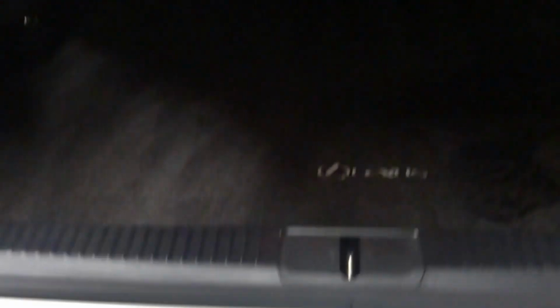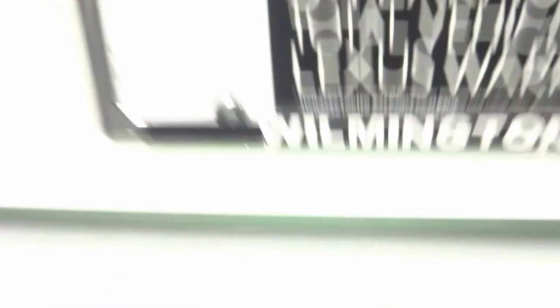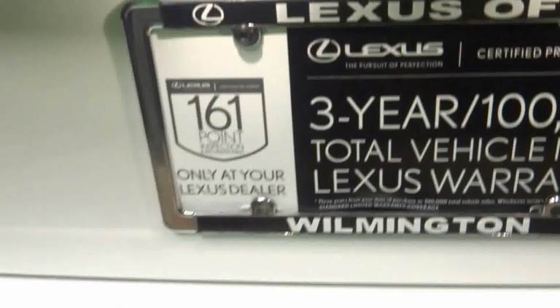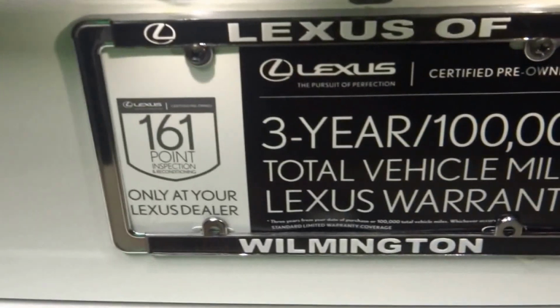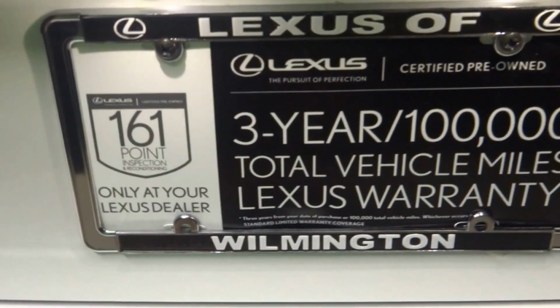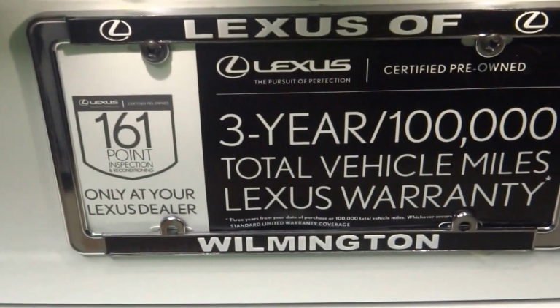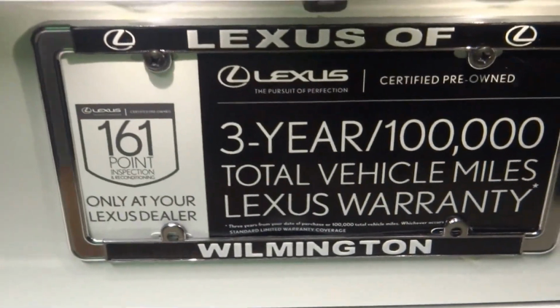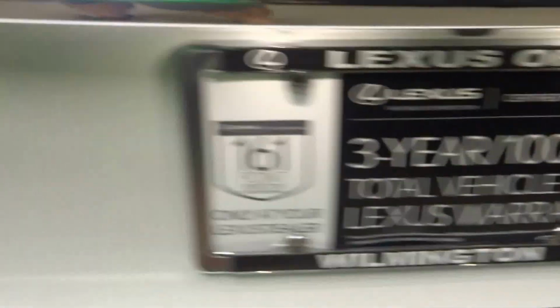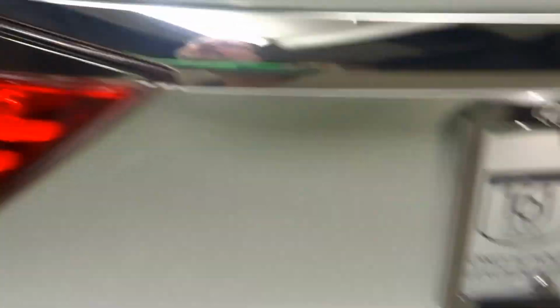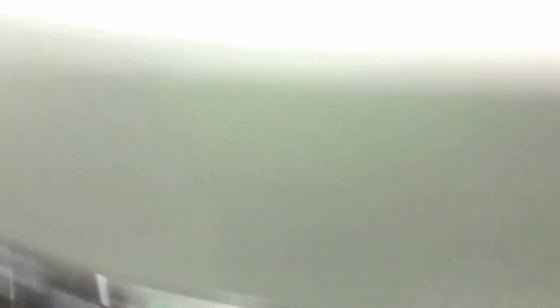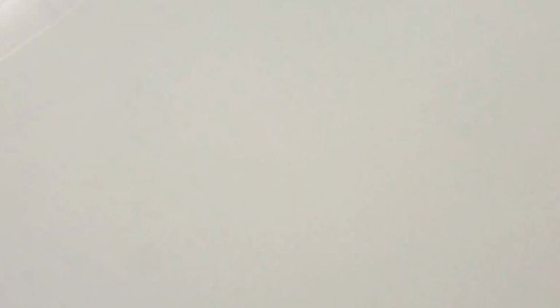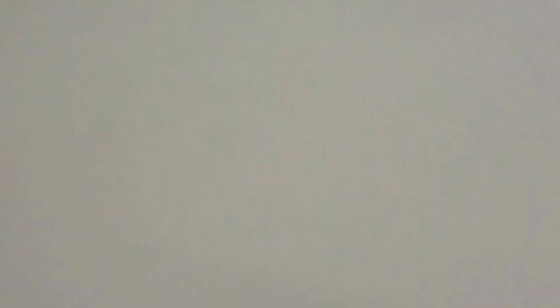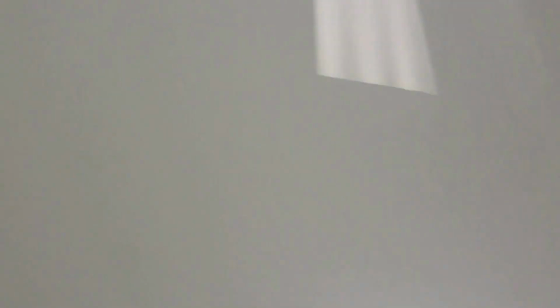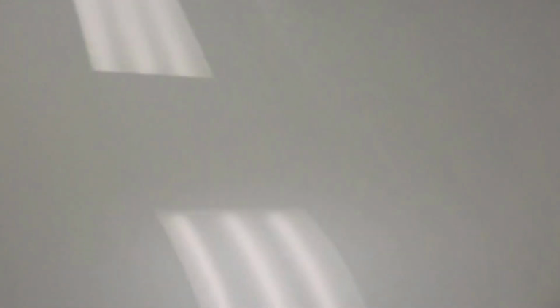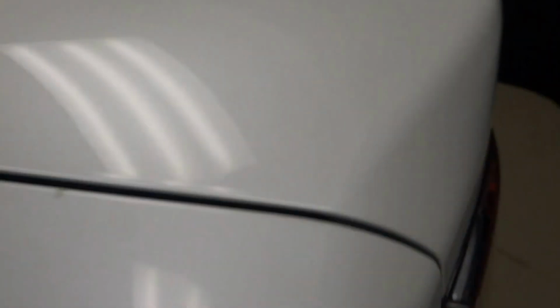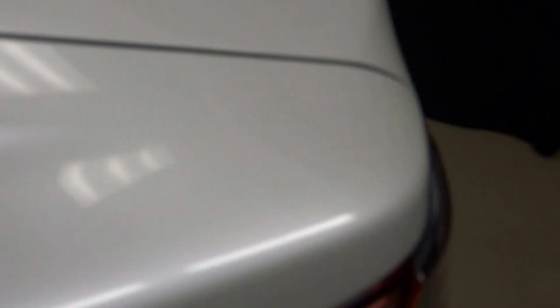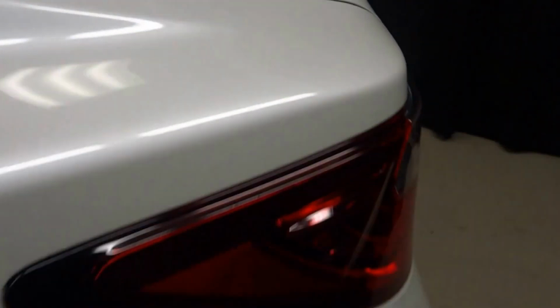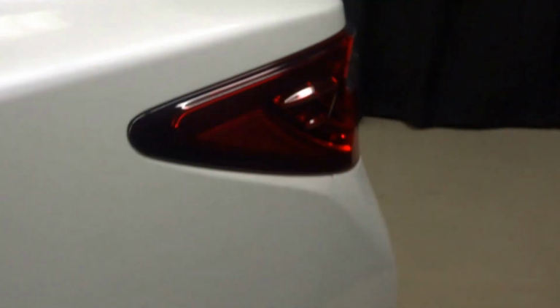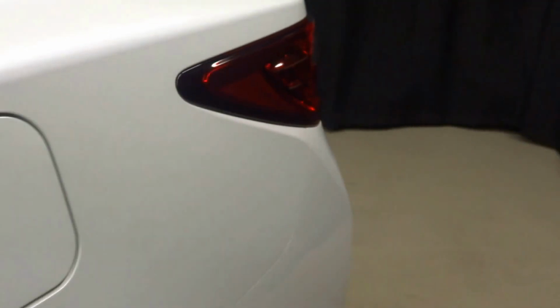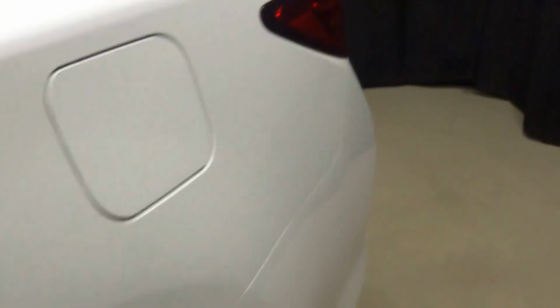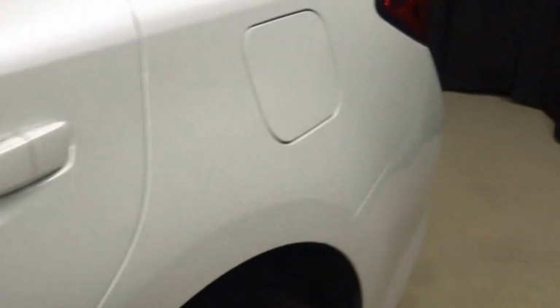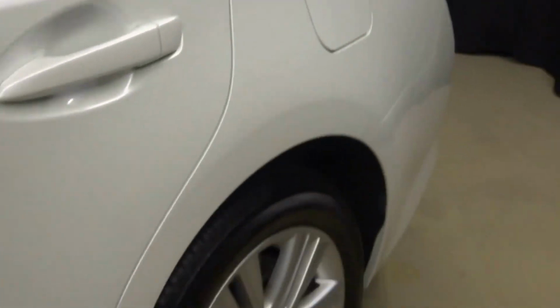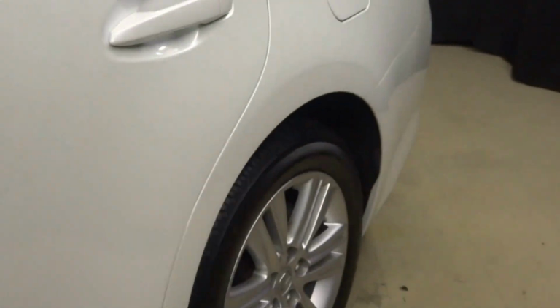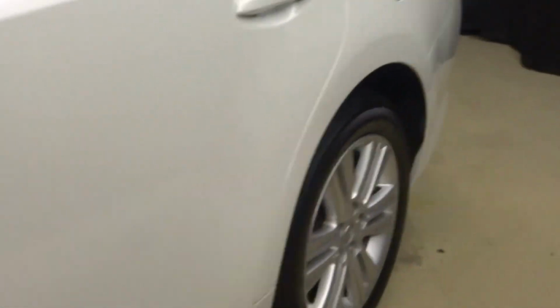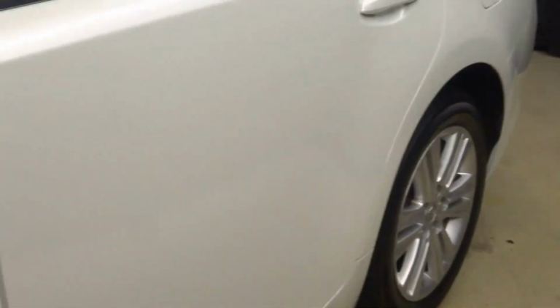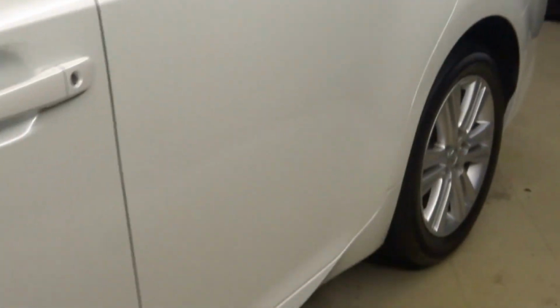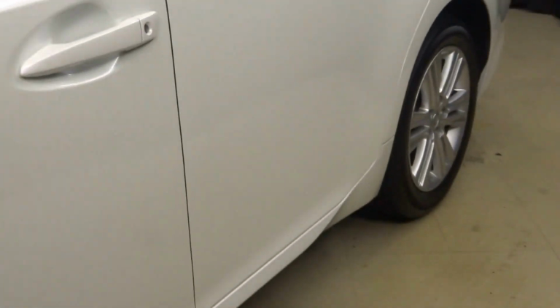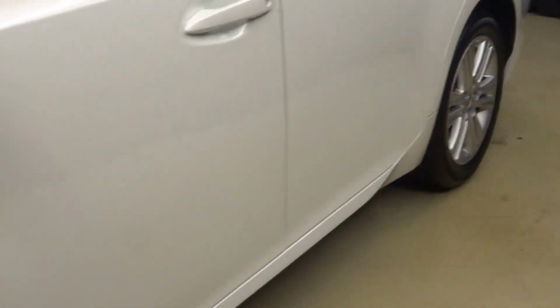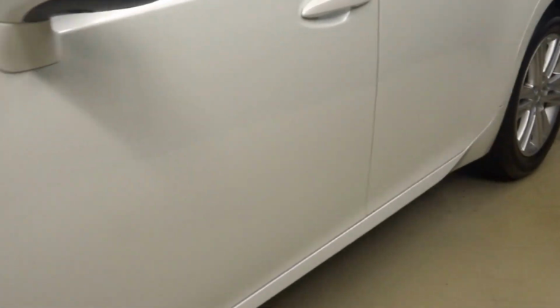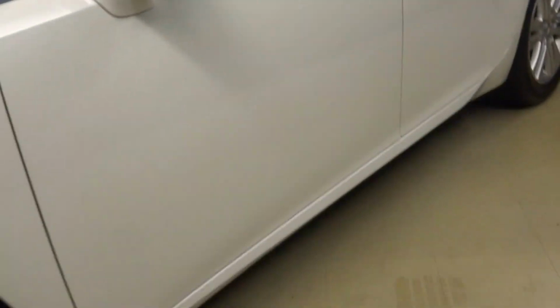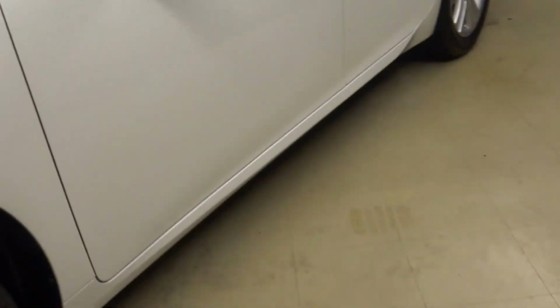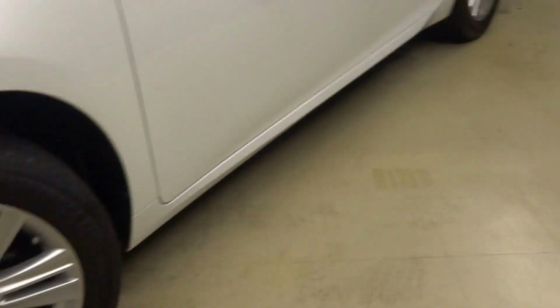It is Lexus certified. That means this 2013 ES has been put through a 161-checkpoint inspection by our certified Lexus technician.